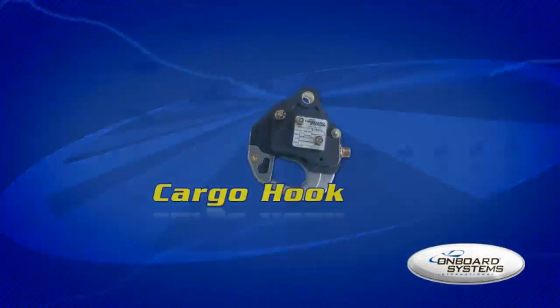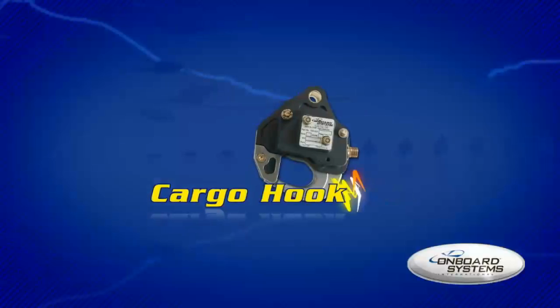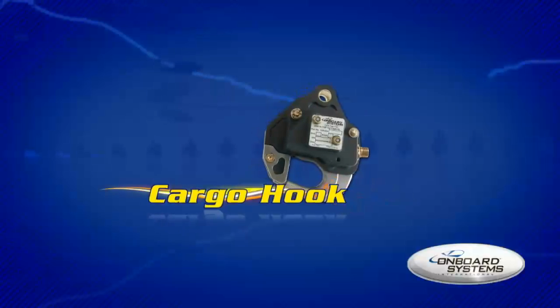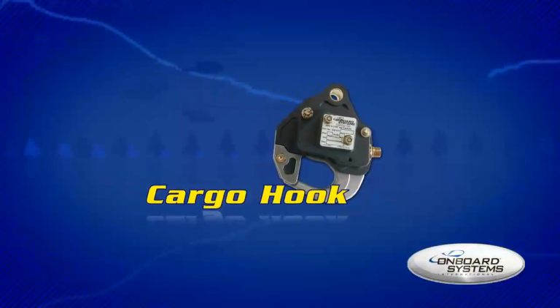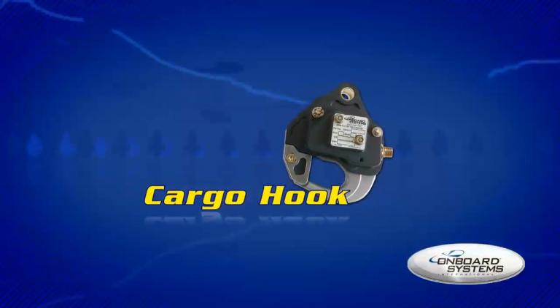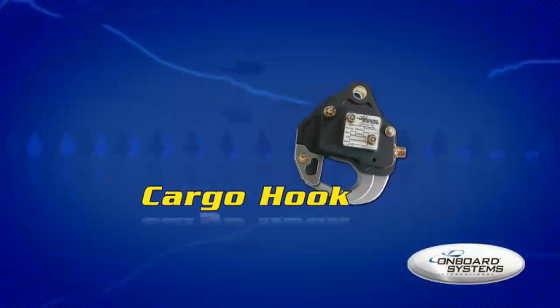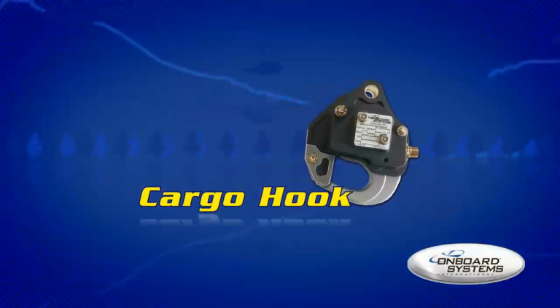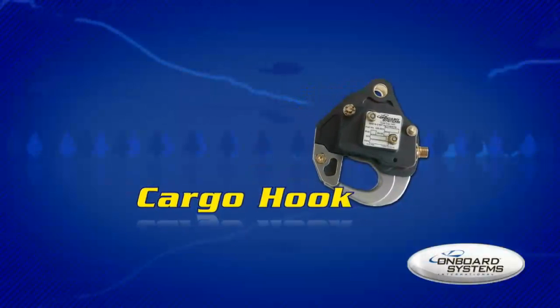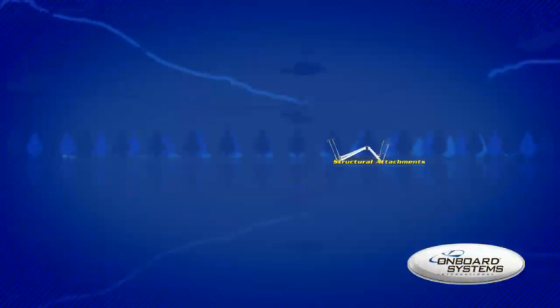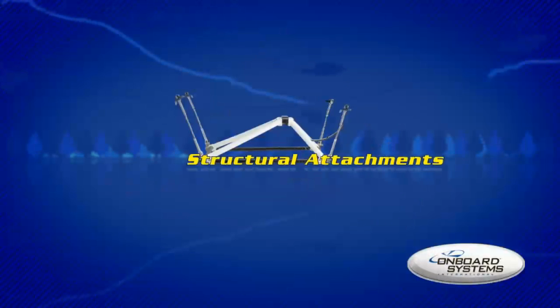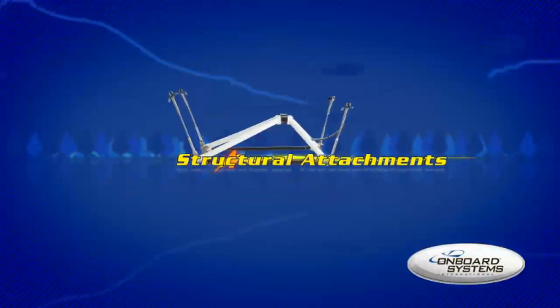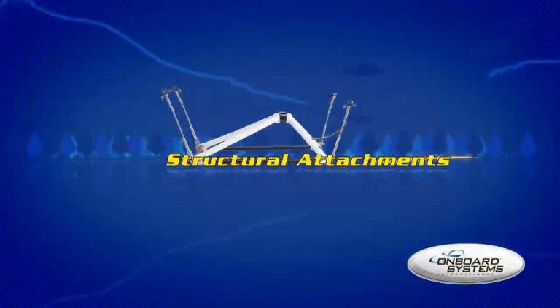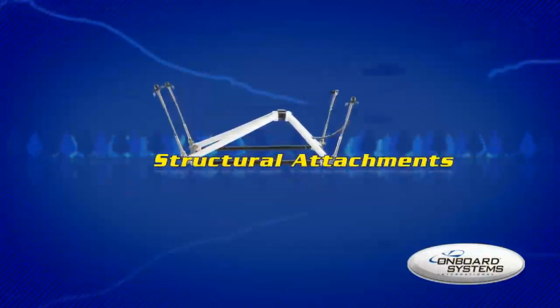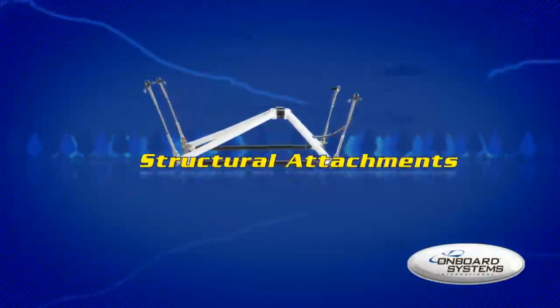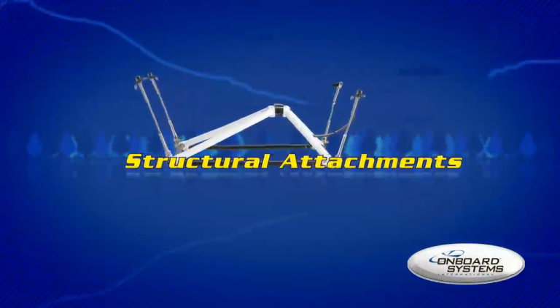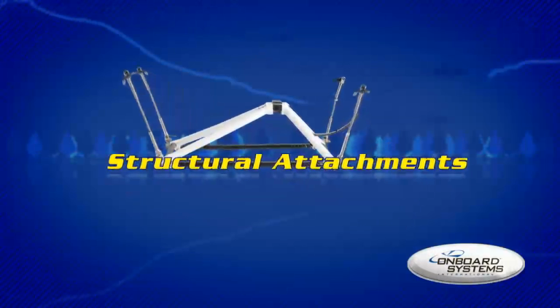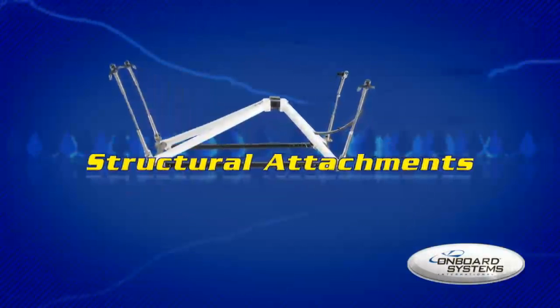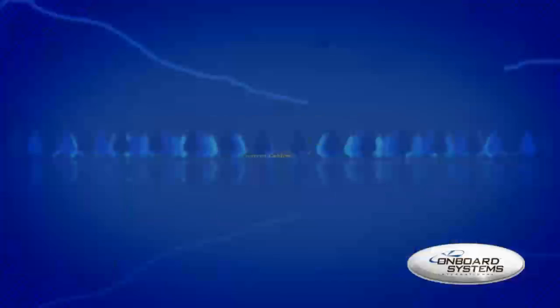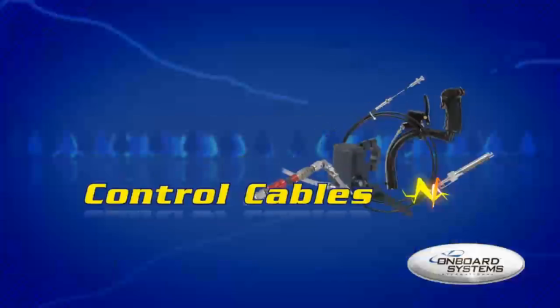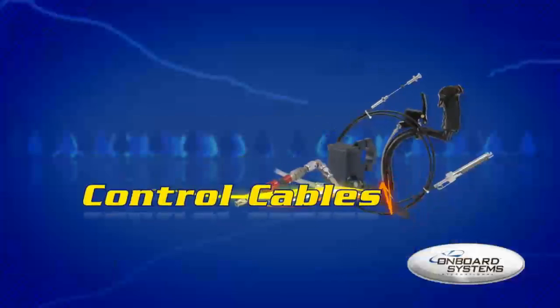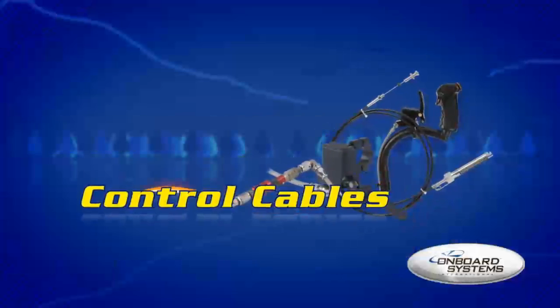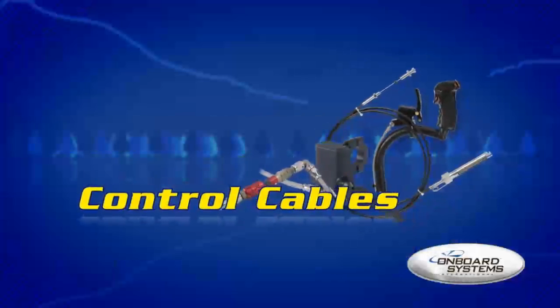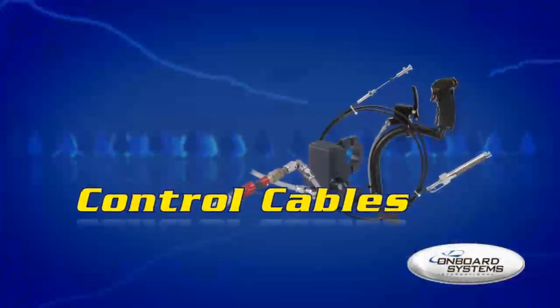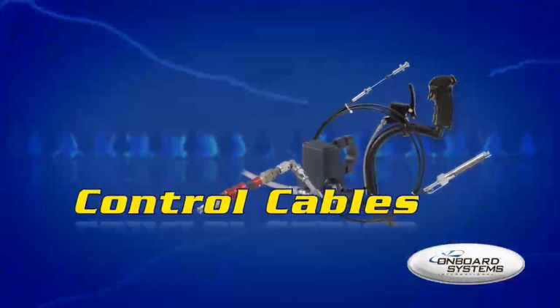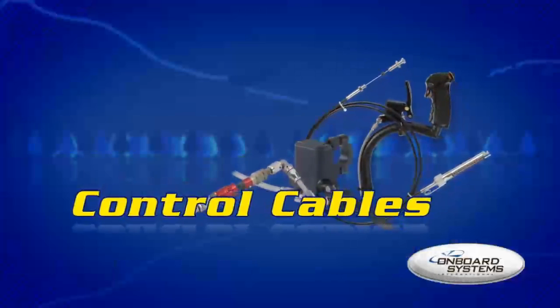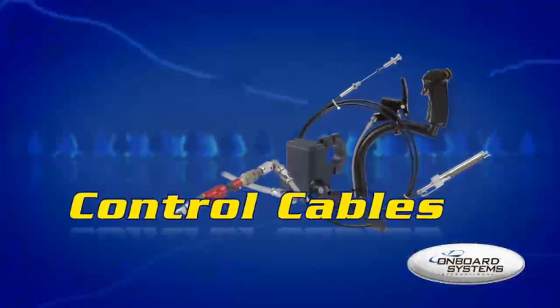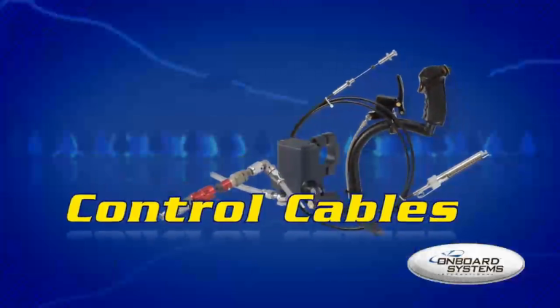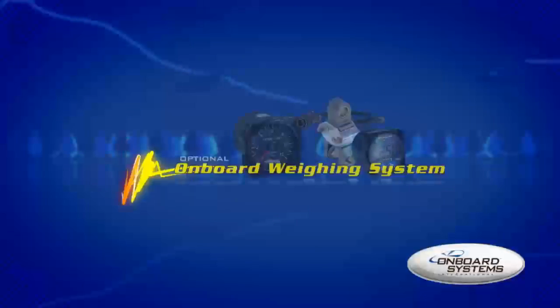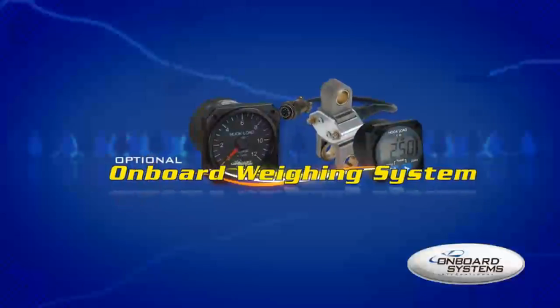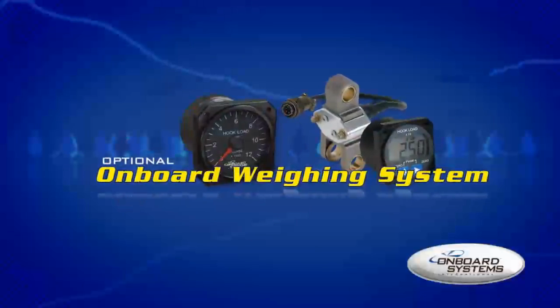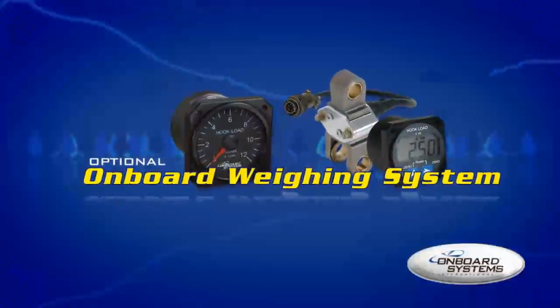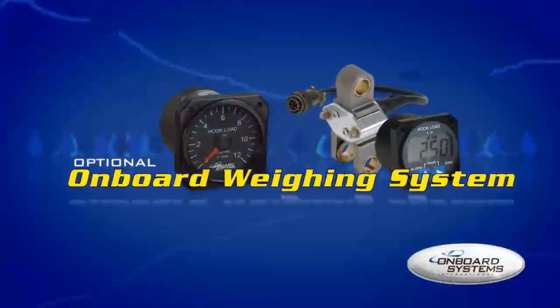The kit includes the cargo hook, structural attachments, control cables, and an optional onboard weighing system.